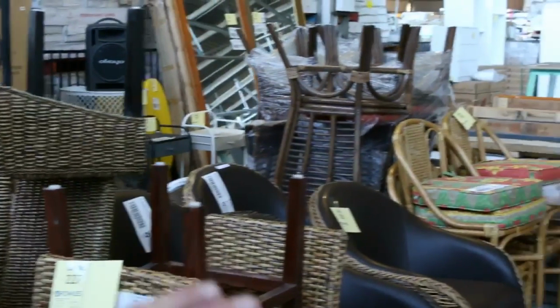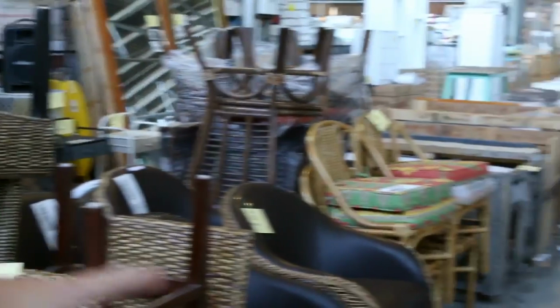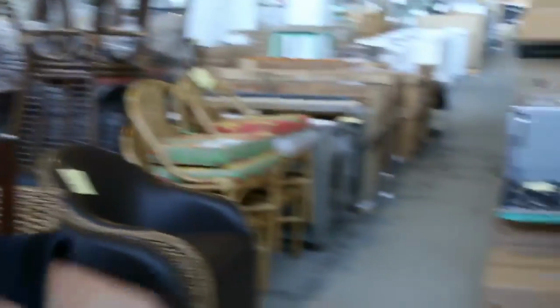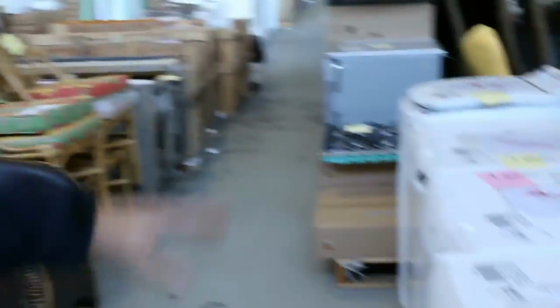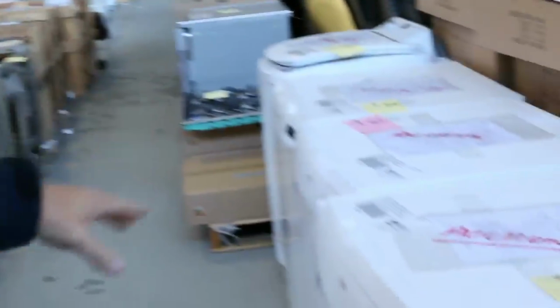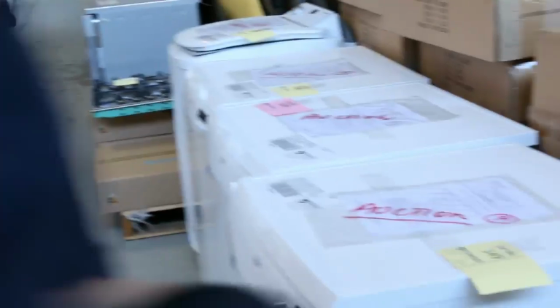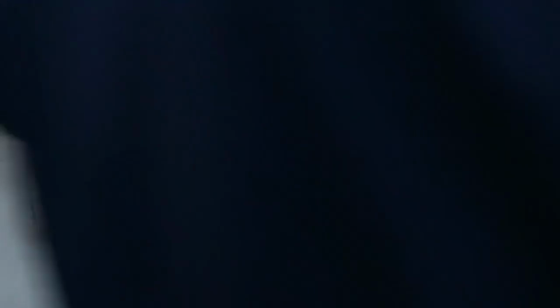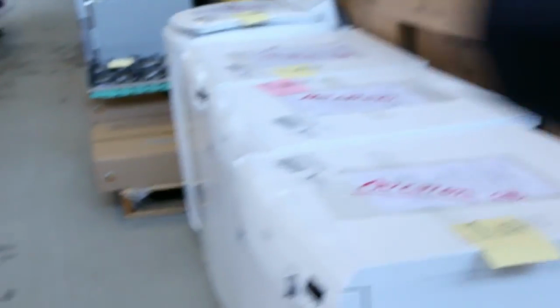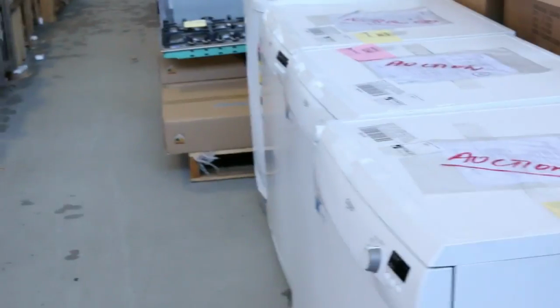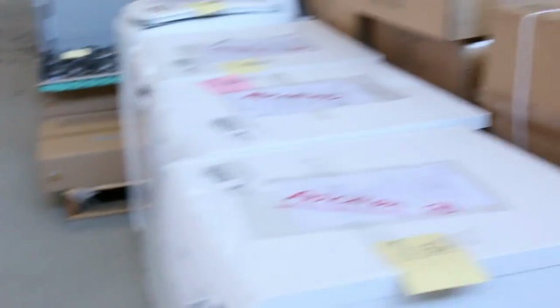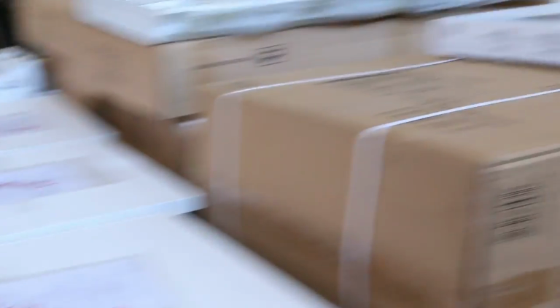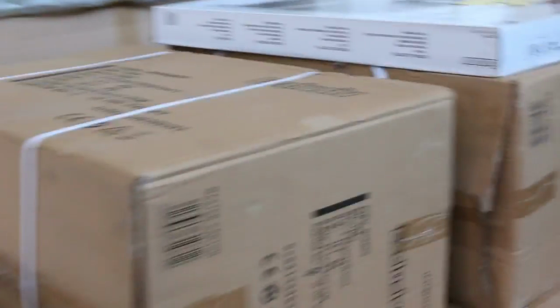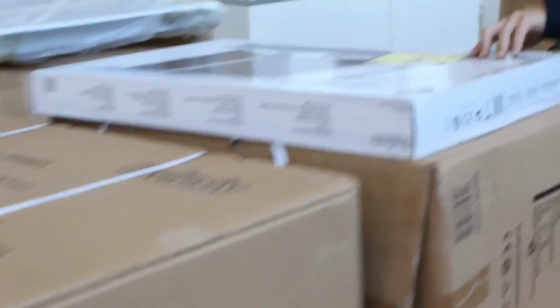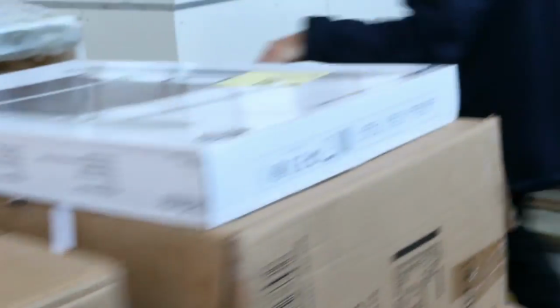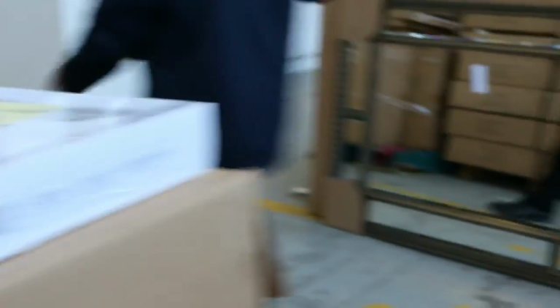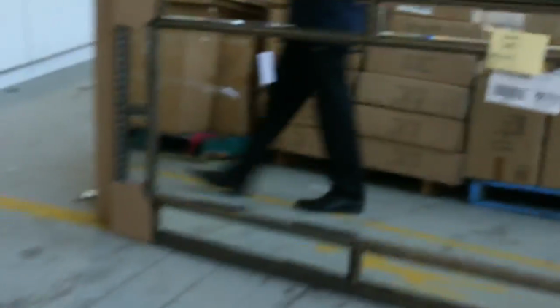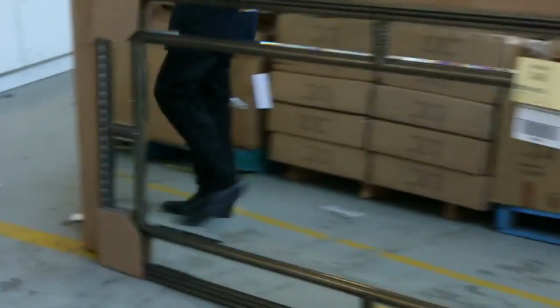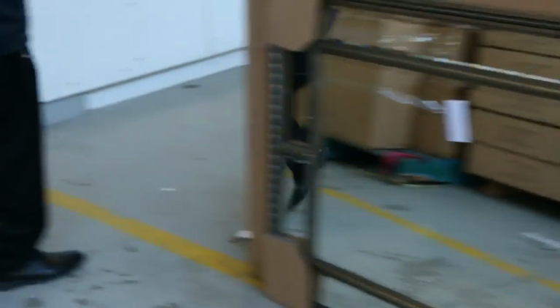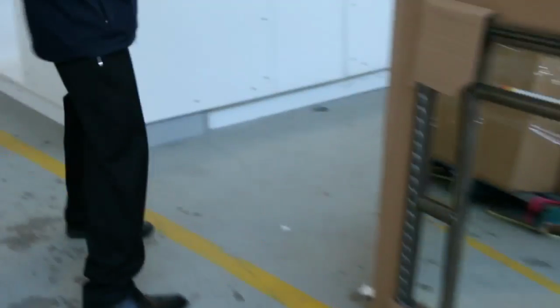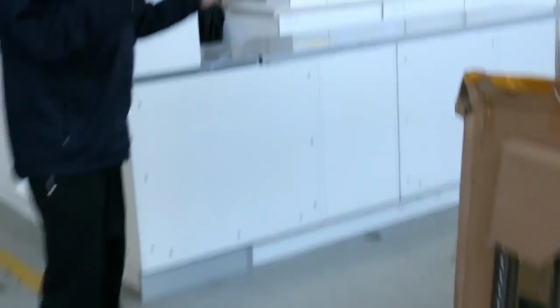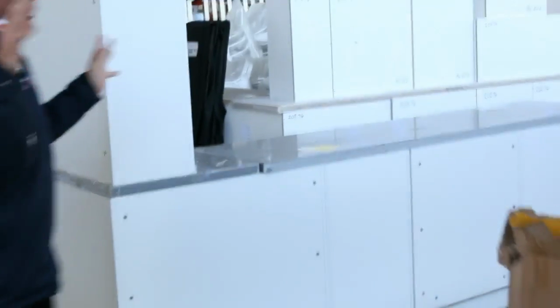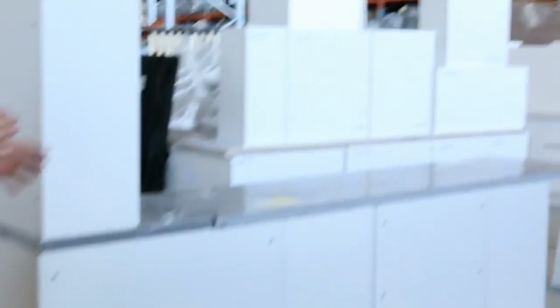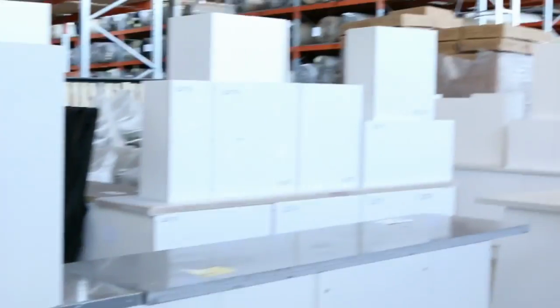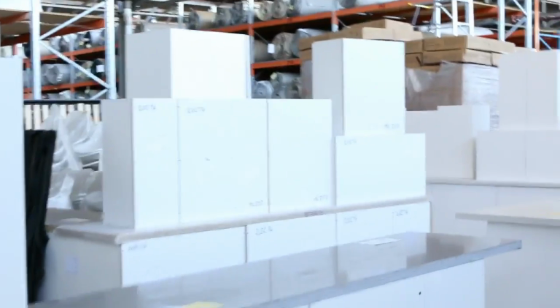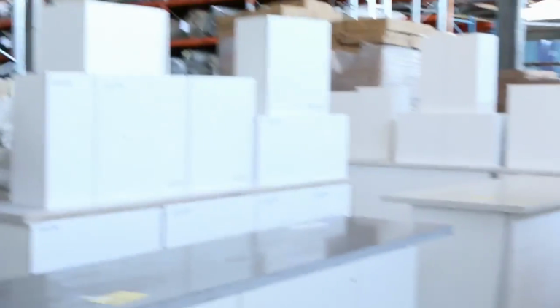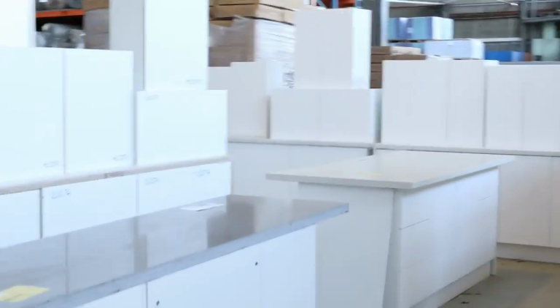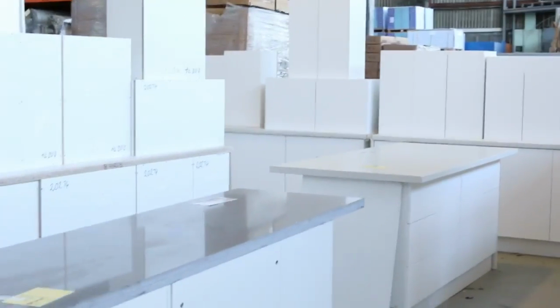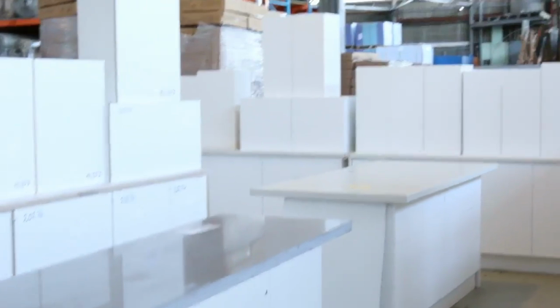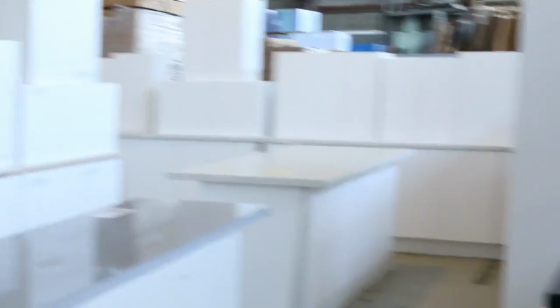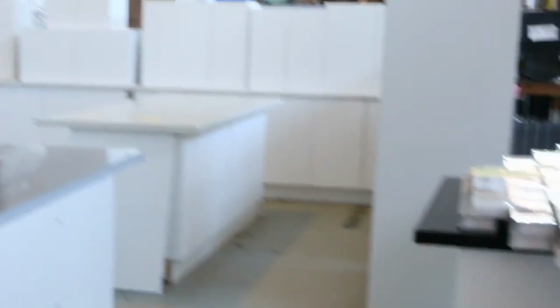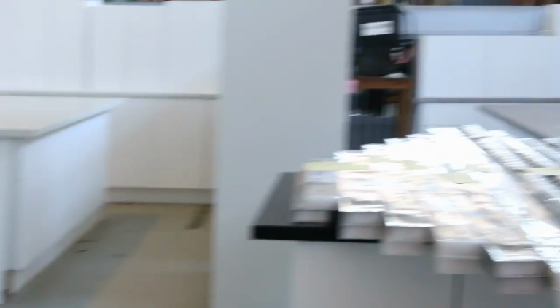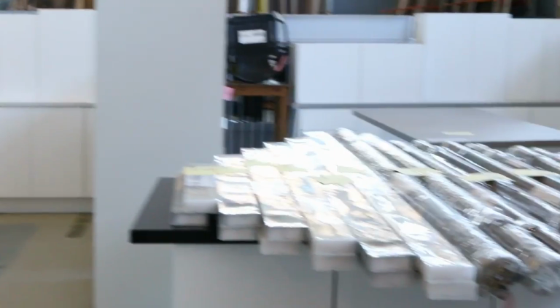Plenty of appliances going through this week. We've got dishwashers, we've got washing machines. Through here we've got full kitchens even. We'll sell you a full kitchen through auction — they can start from around about $2,200. So that's a complete kitchen.